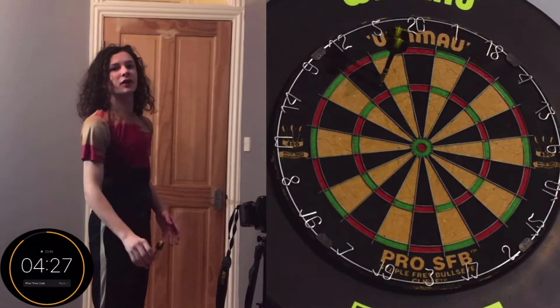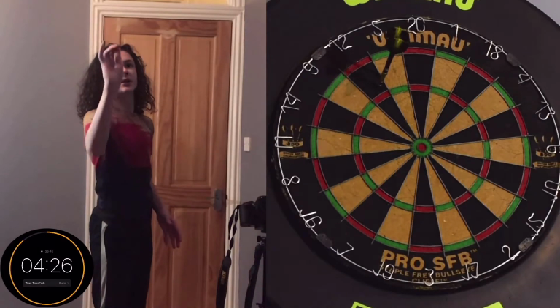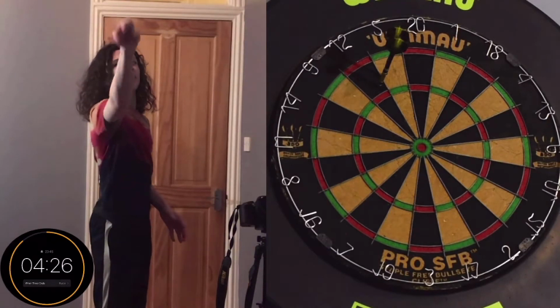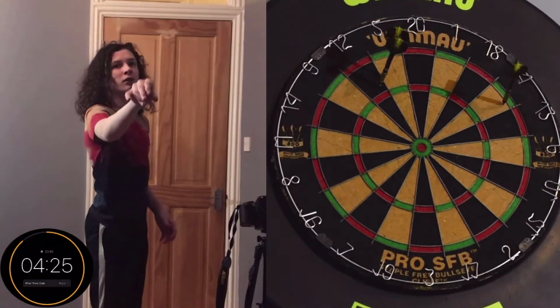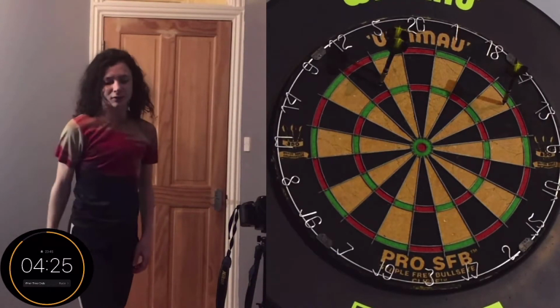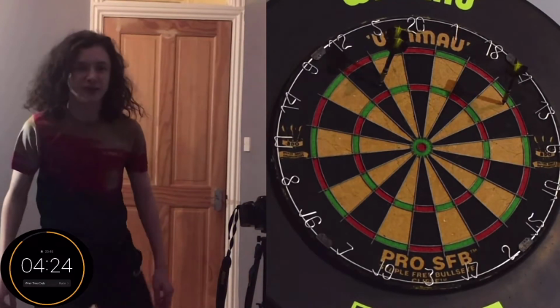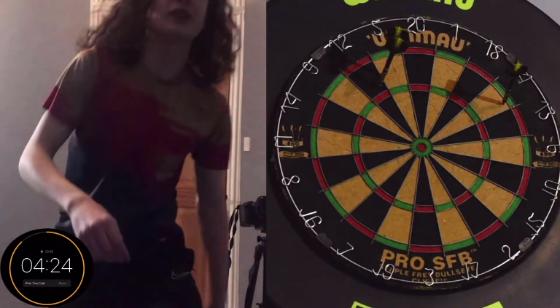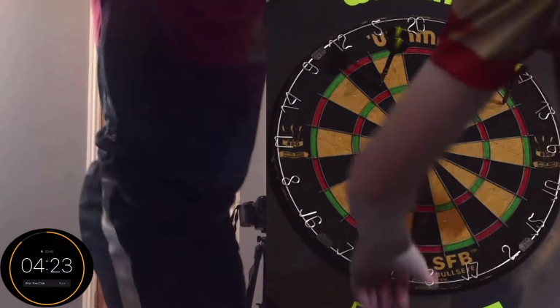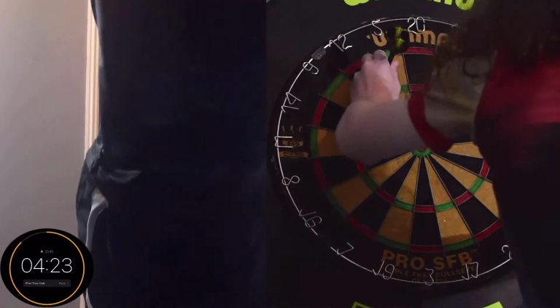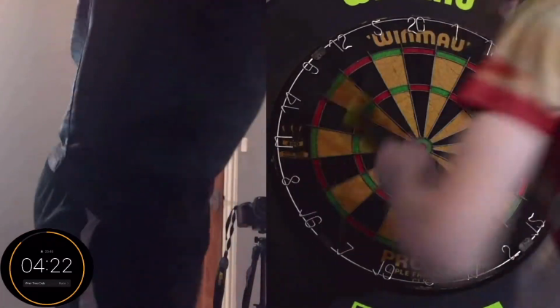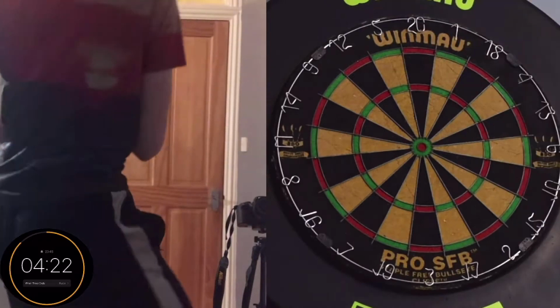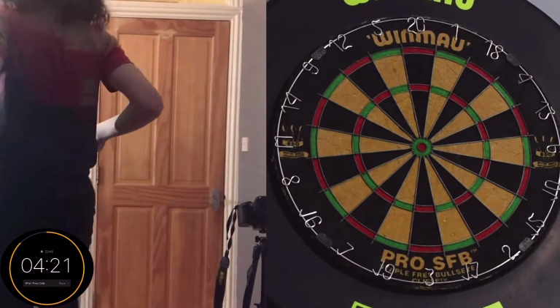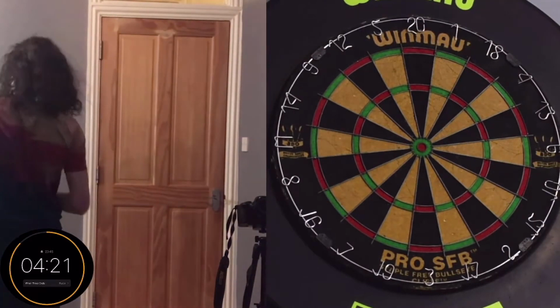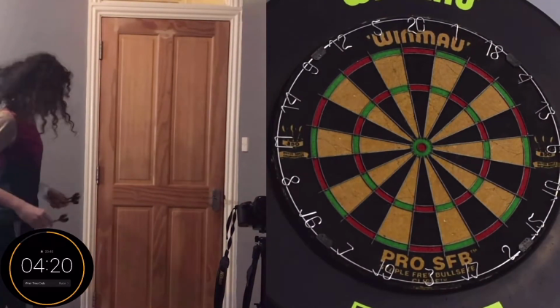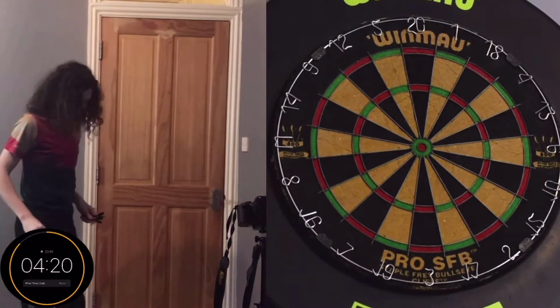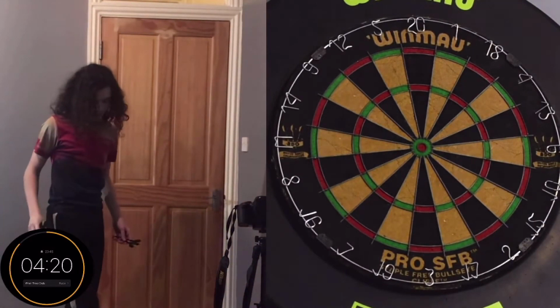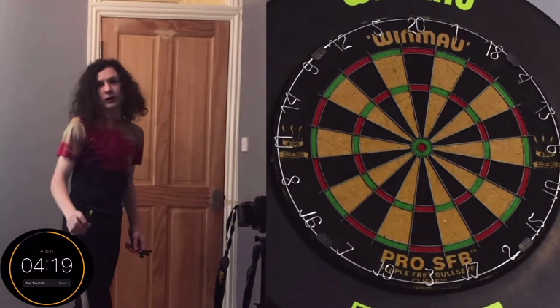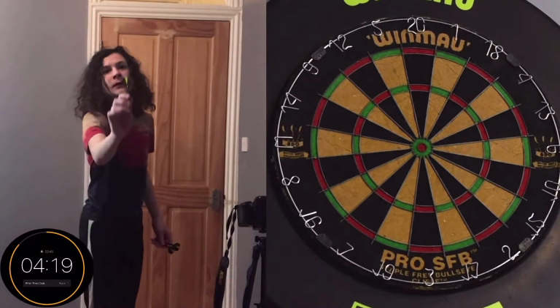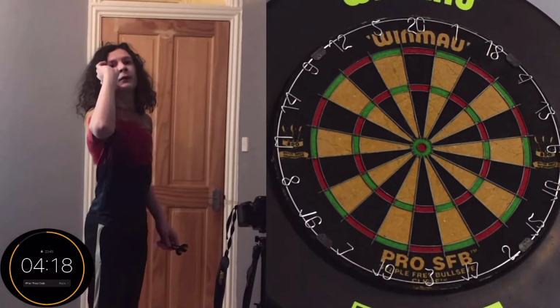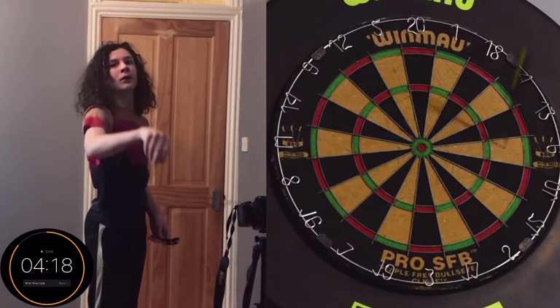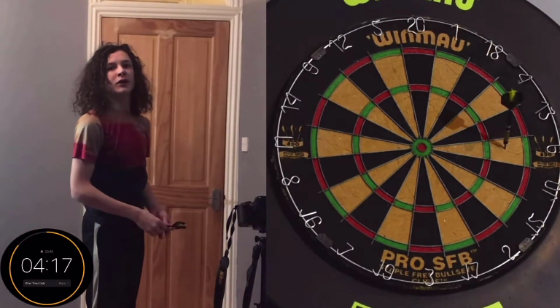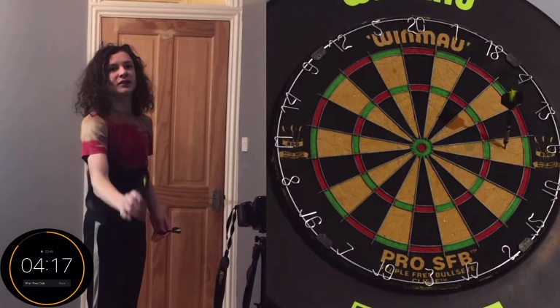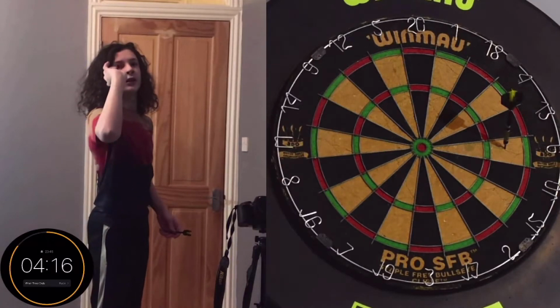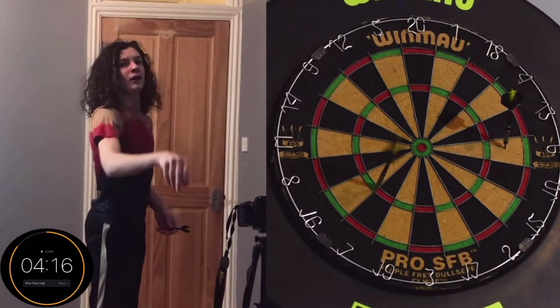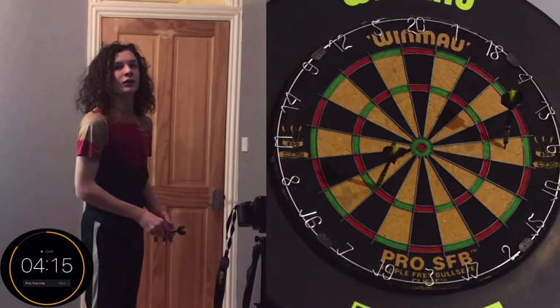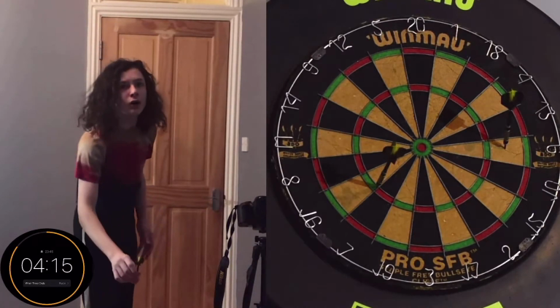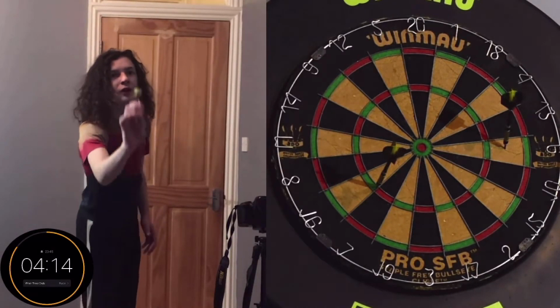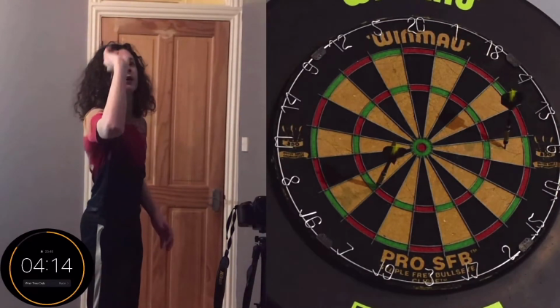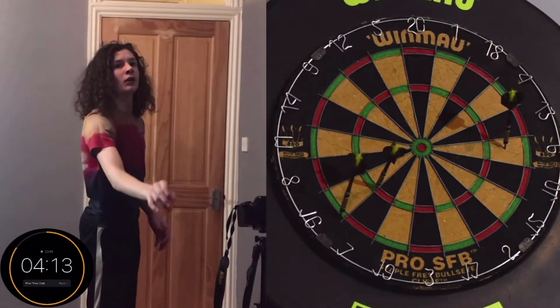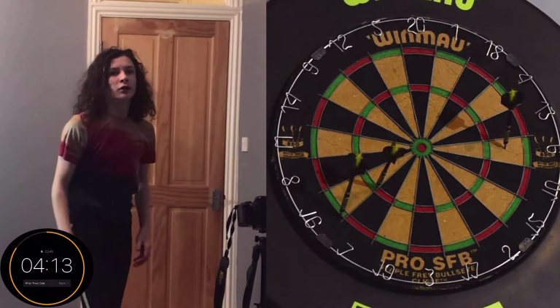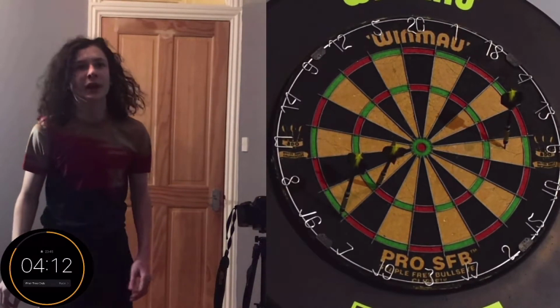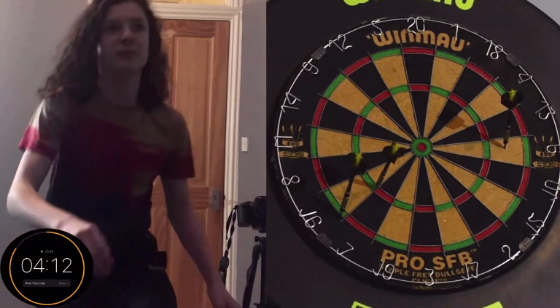5's in. 6 missed — too high. This is not going good for me. 40 seconds in. 6's in.